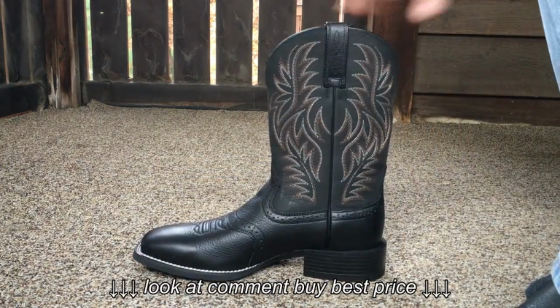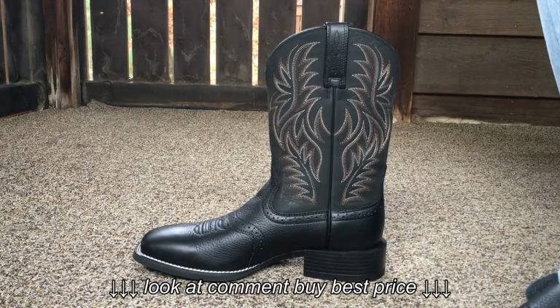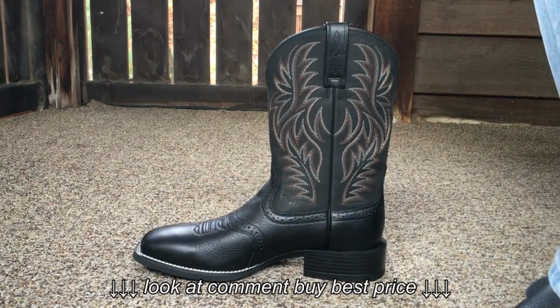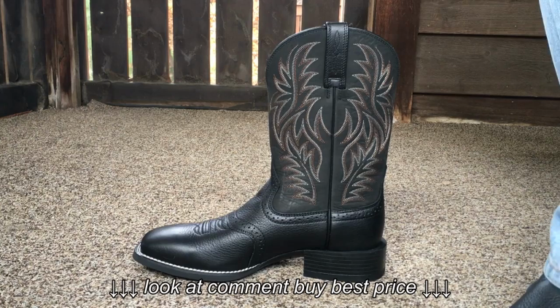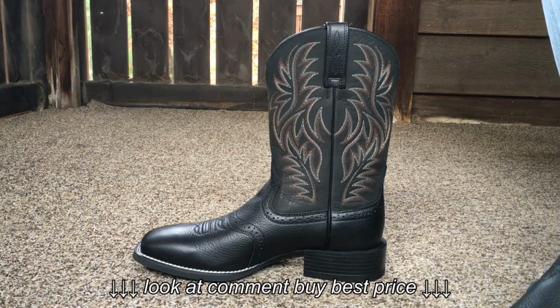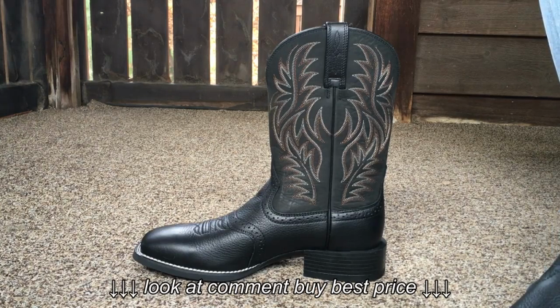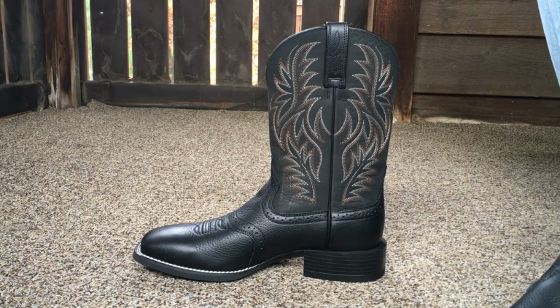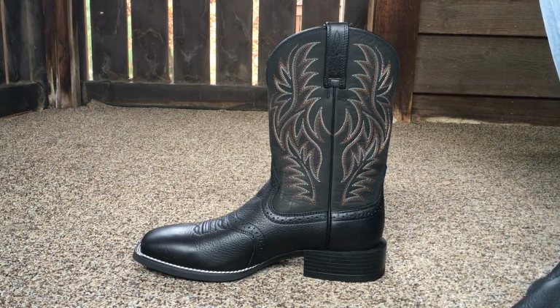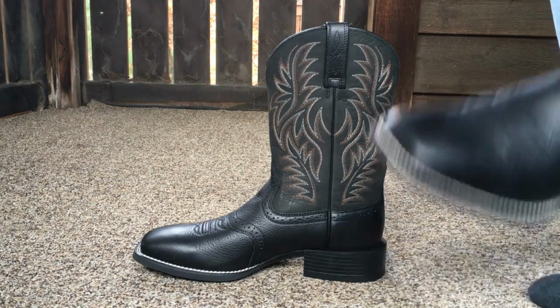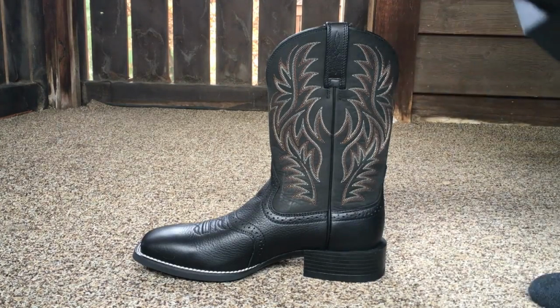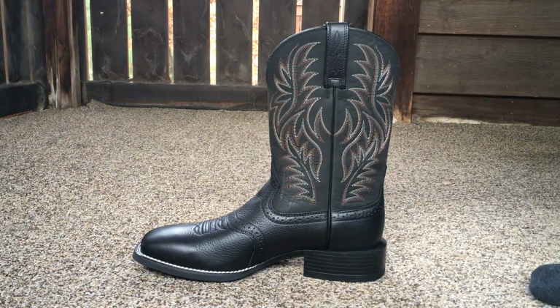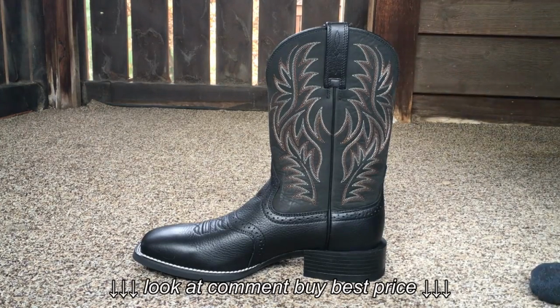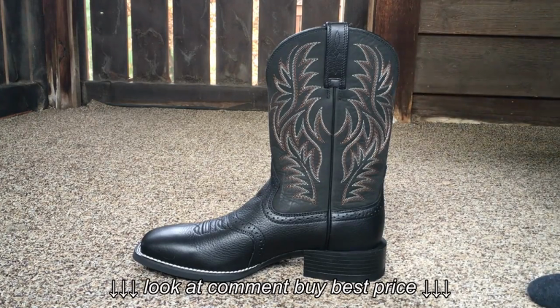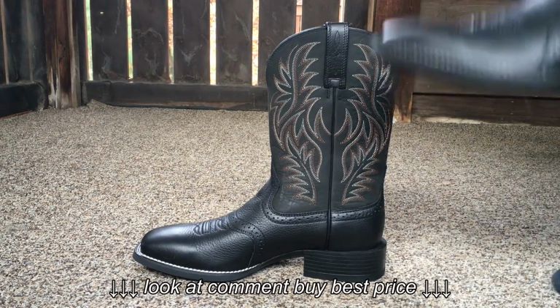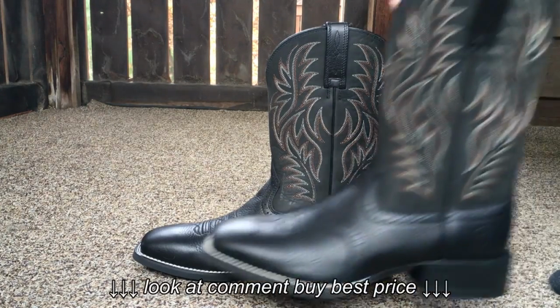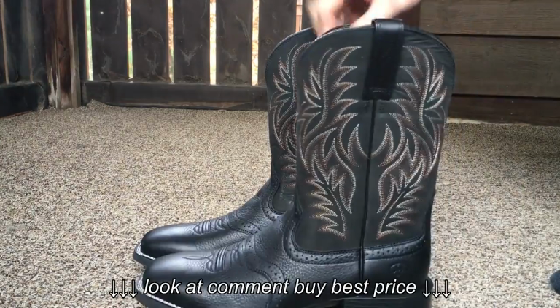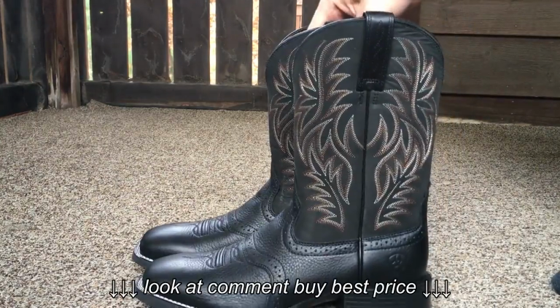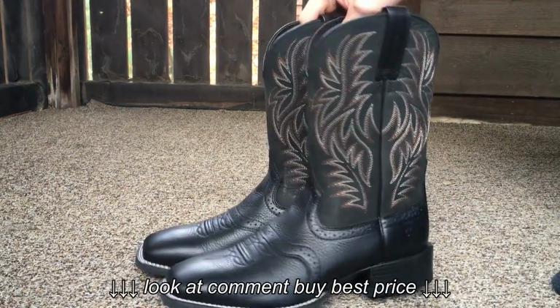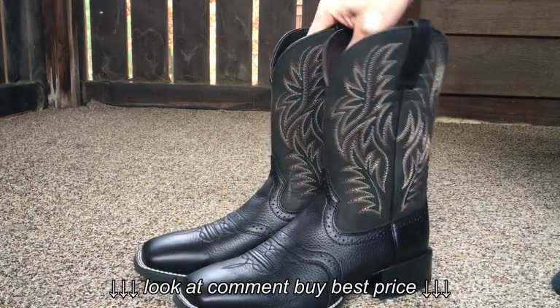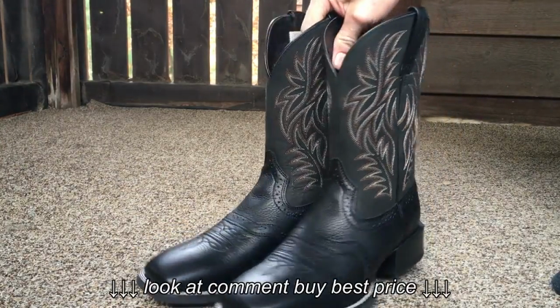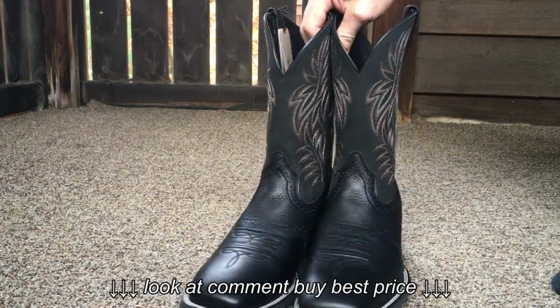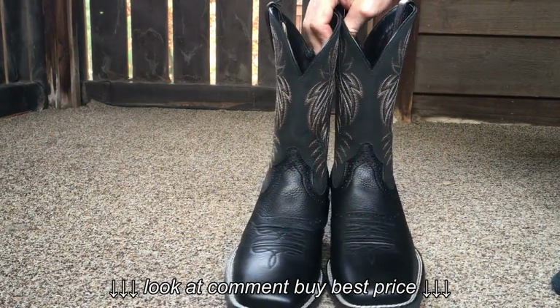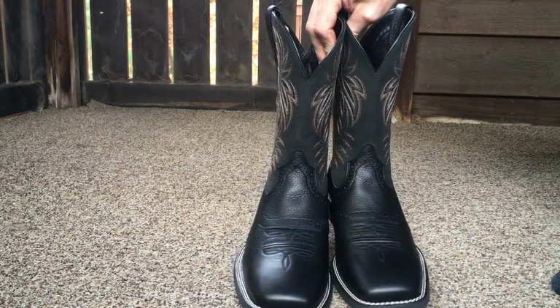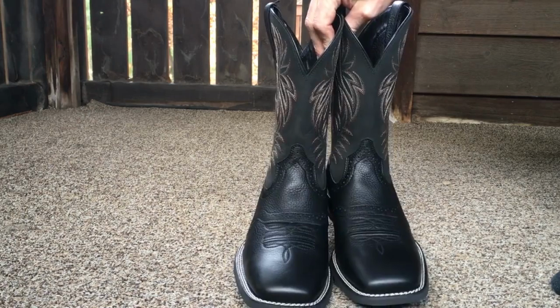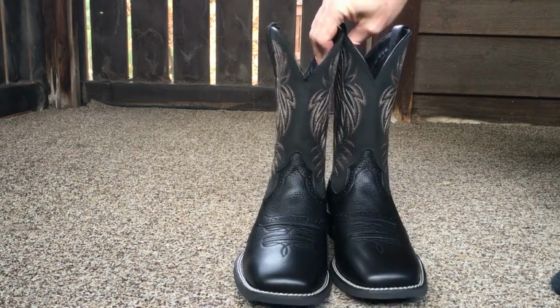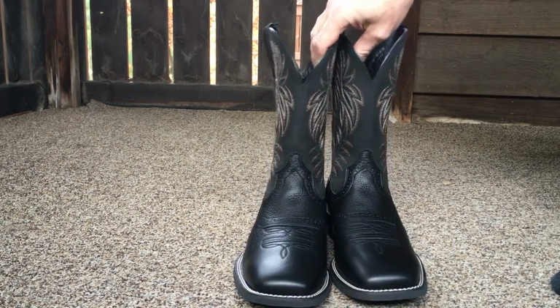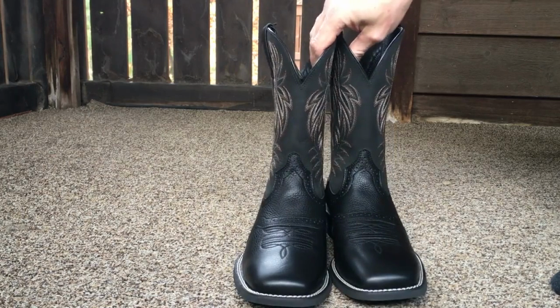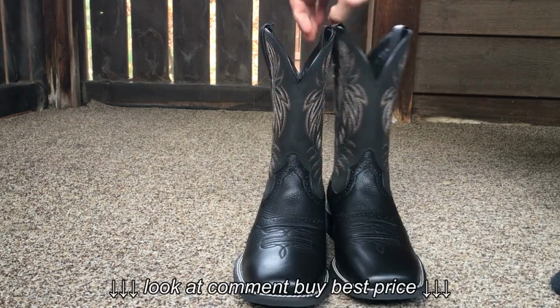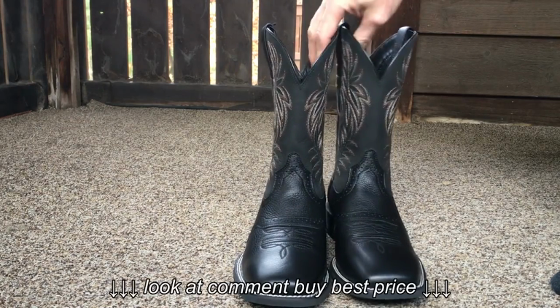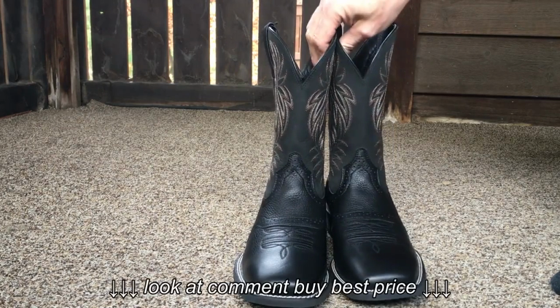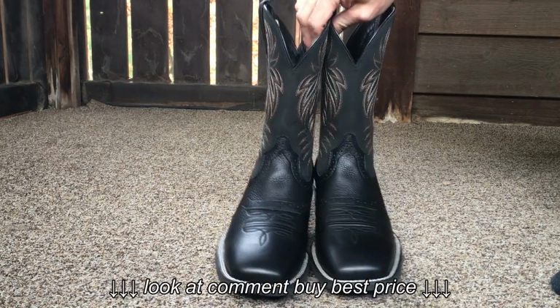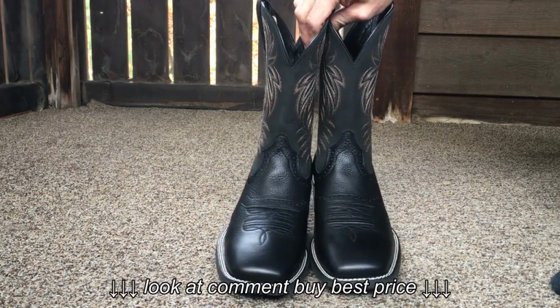I'll put a link down in the description if you want to check them out on Amazon. The Ariat Sport Westerns — I think they come in two different colors. These are black.